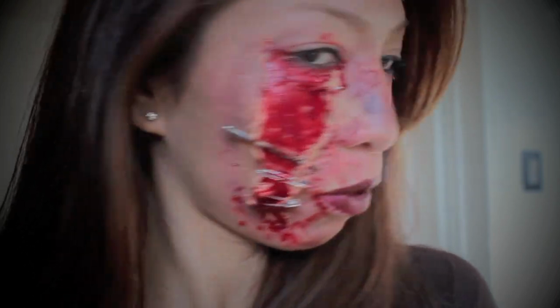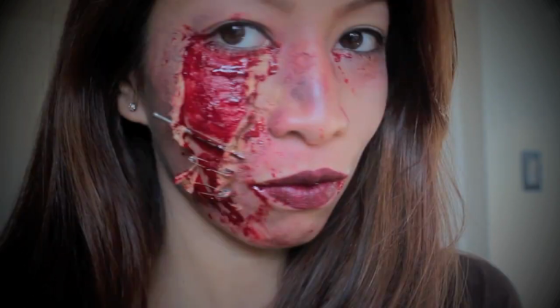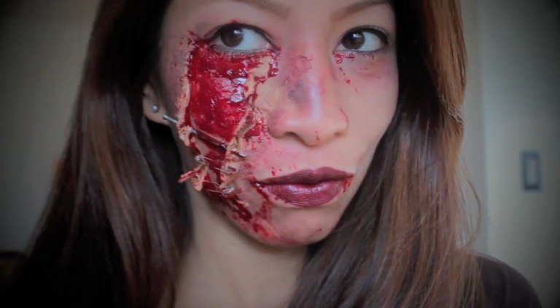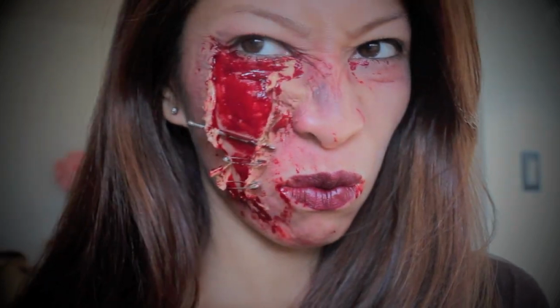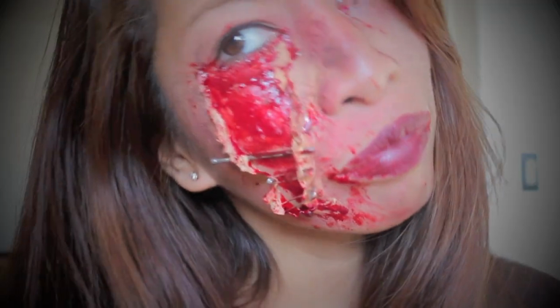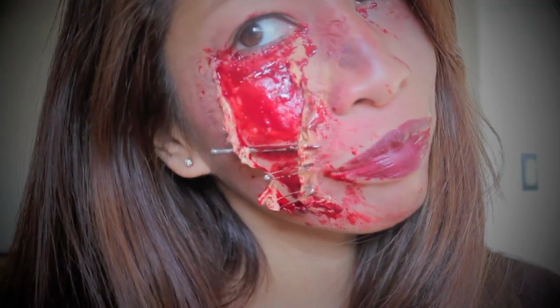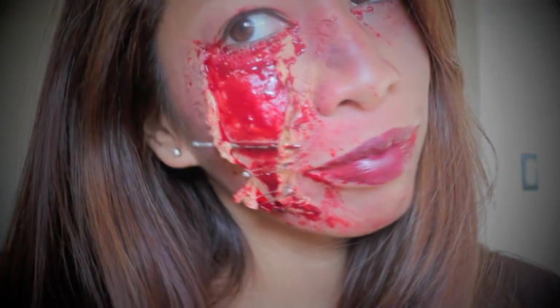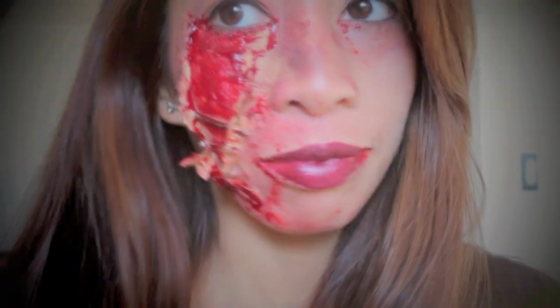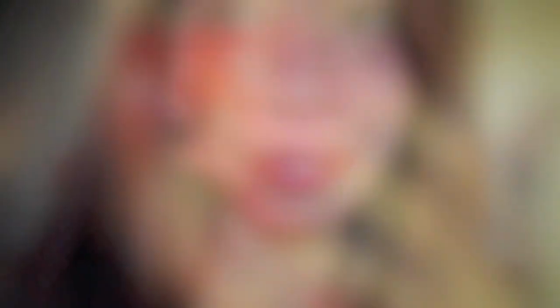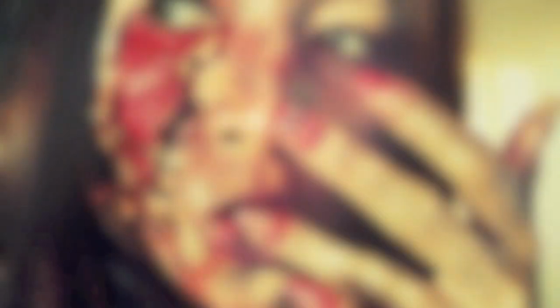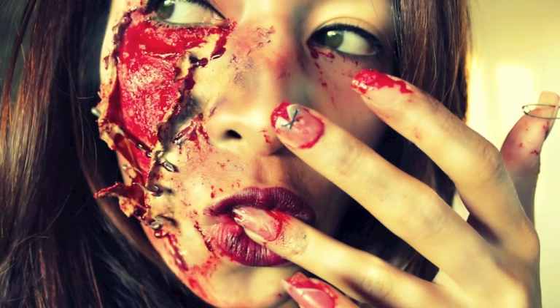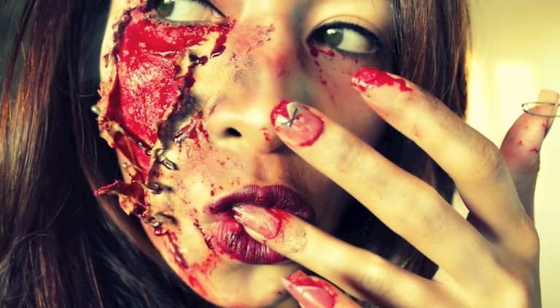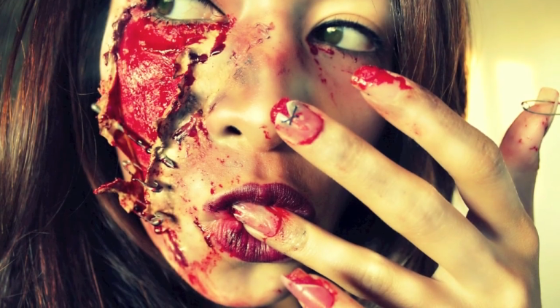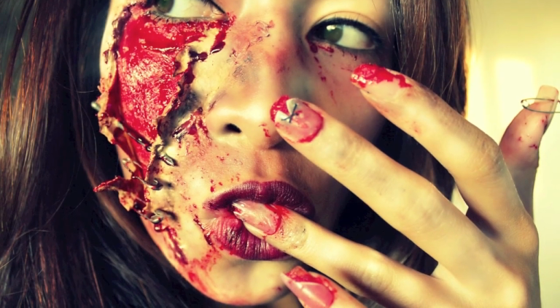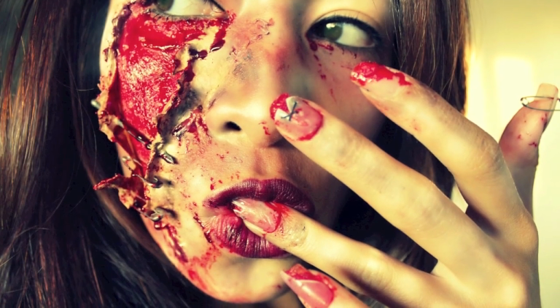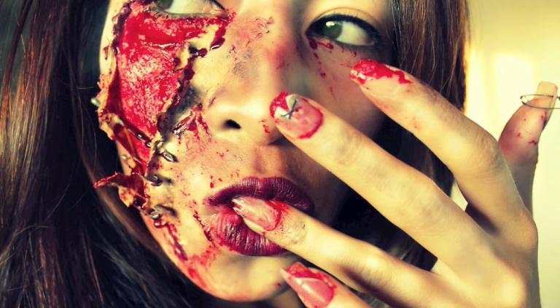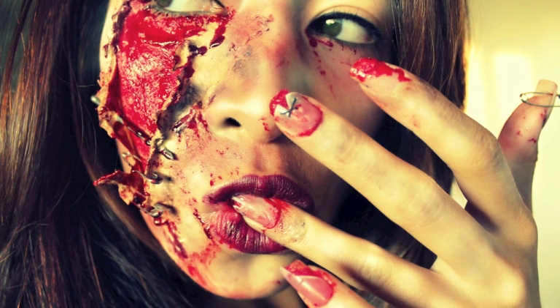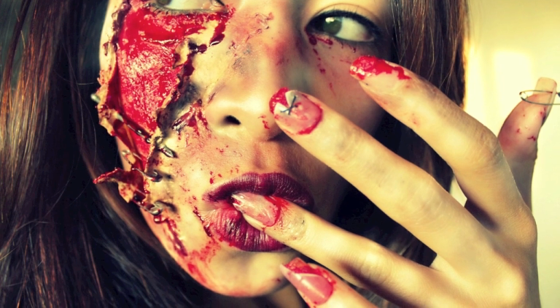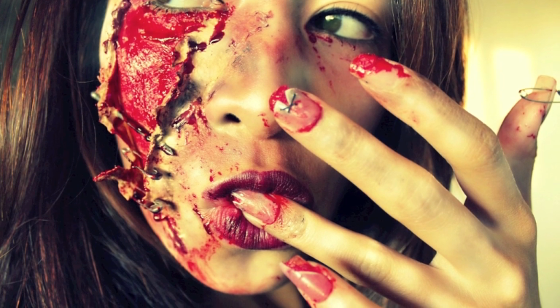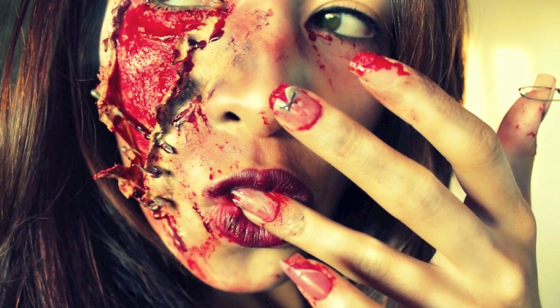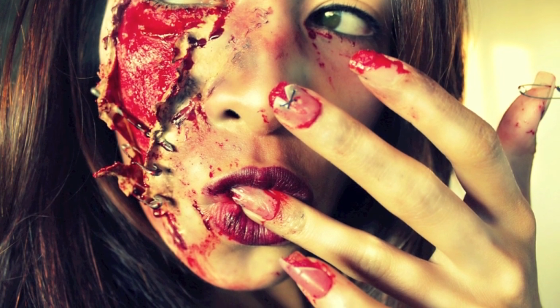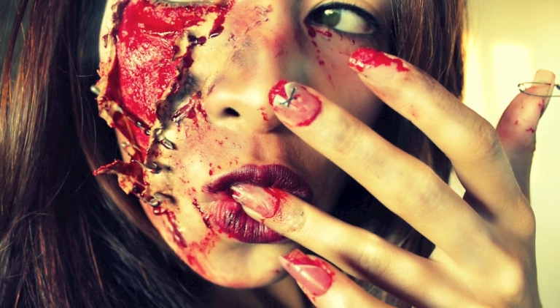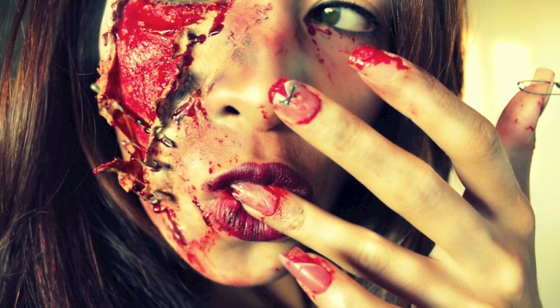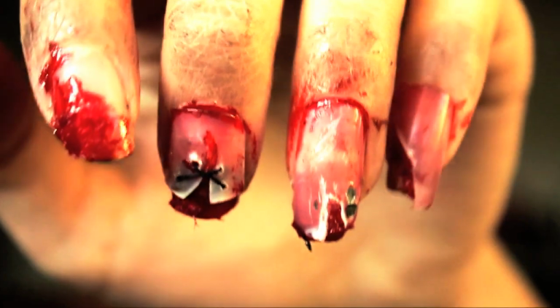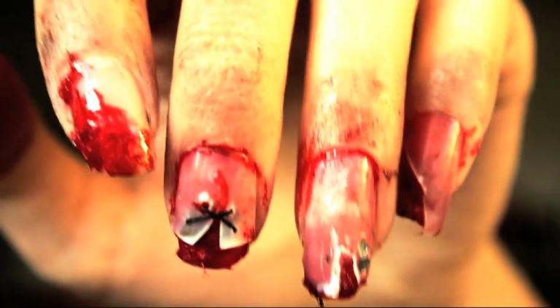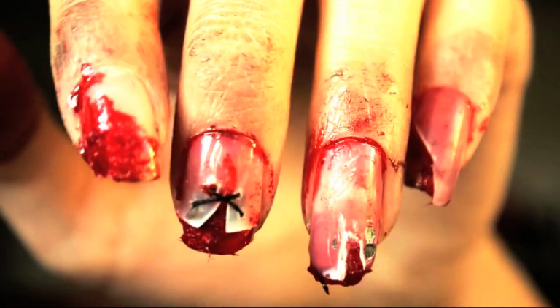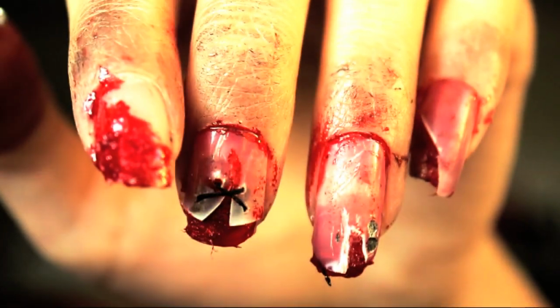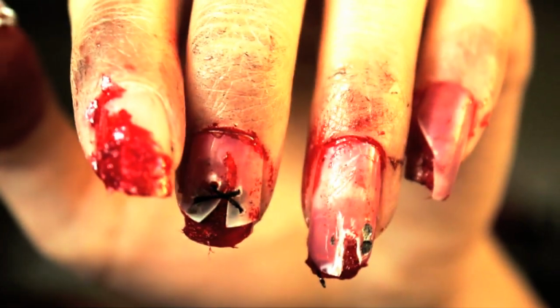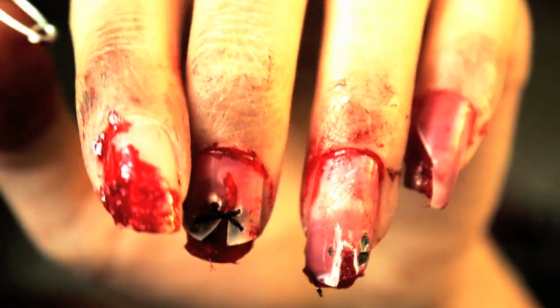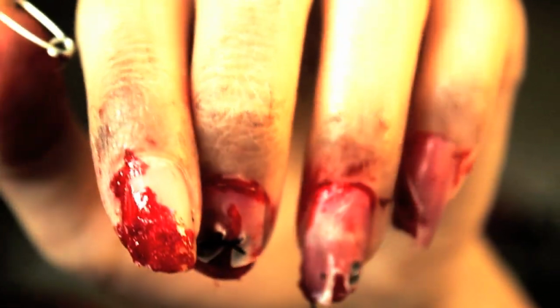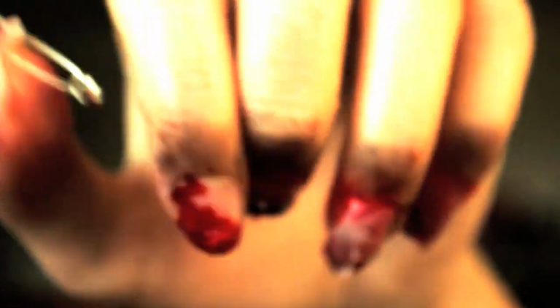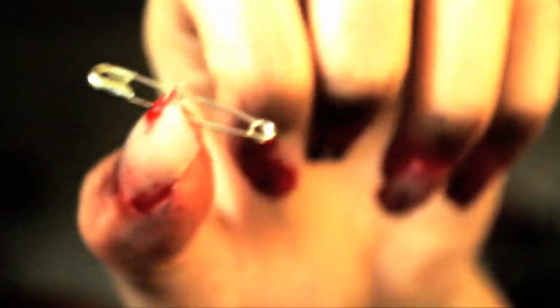I hope that it really helps you and gets you looking really gross for Halloween. Please subscribe for weekly DIY projects, and if you want to see more Halloween tutorials, click on the link below. Thank you! Bye!